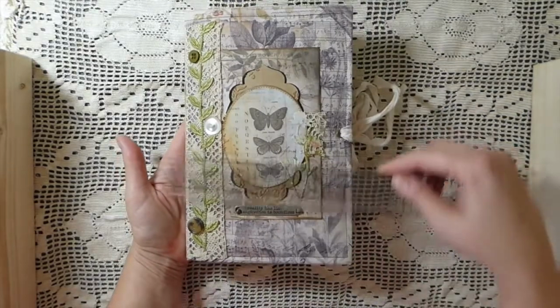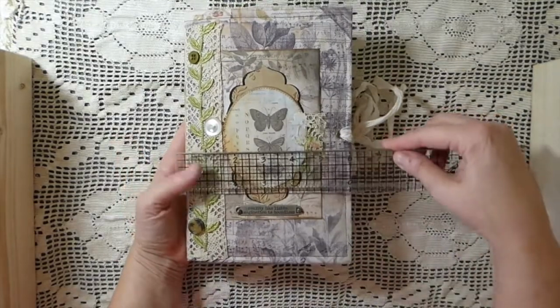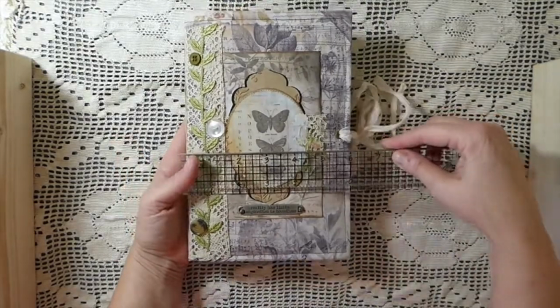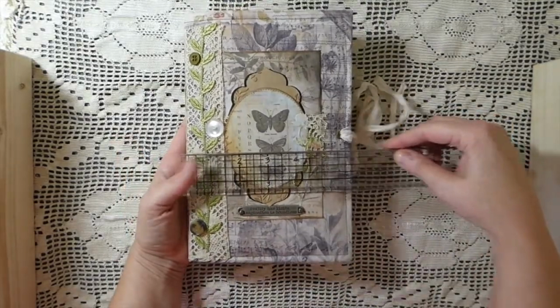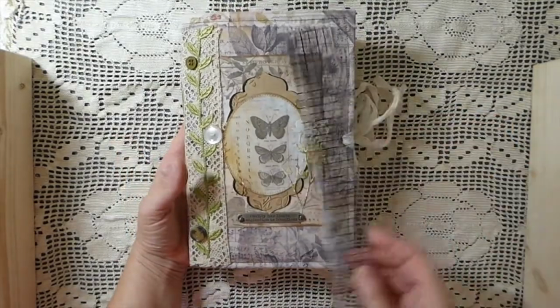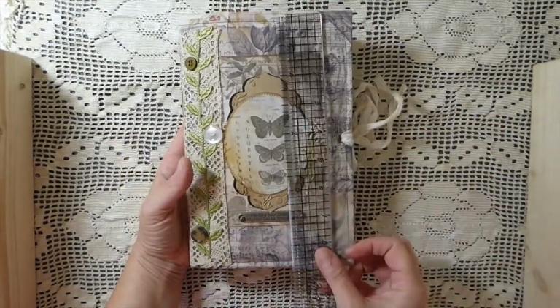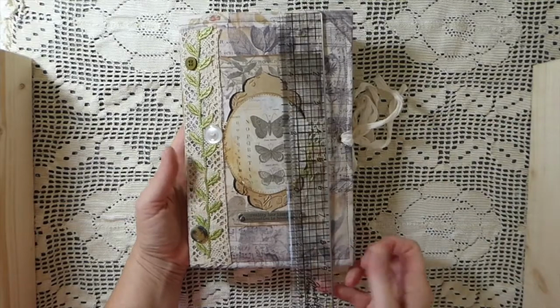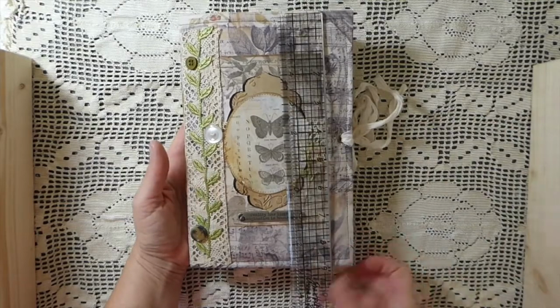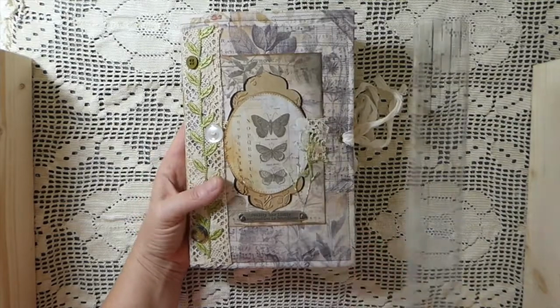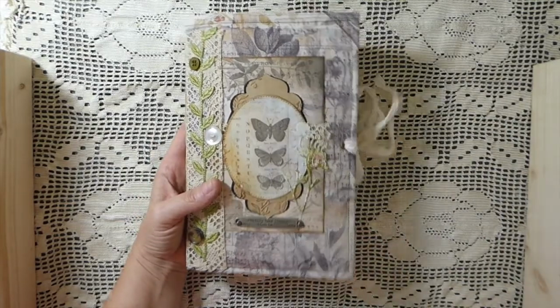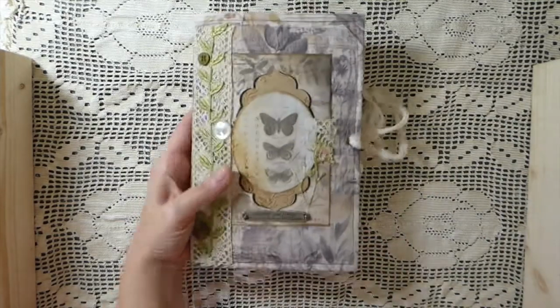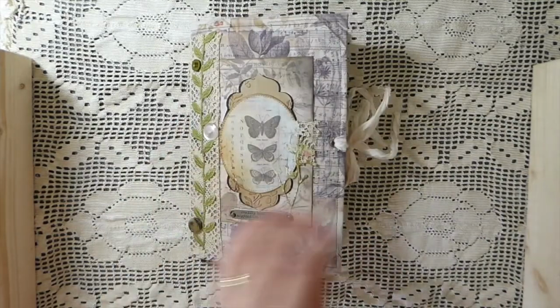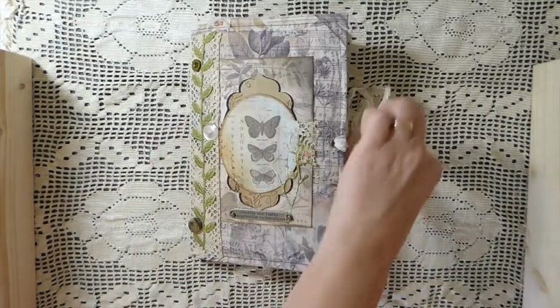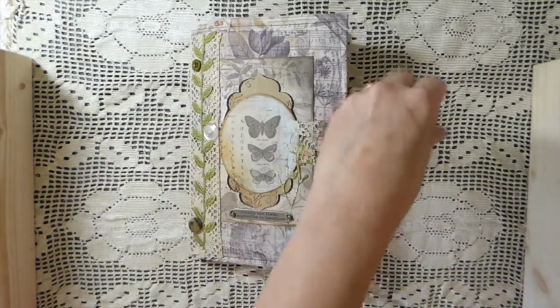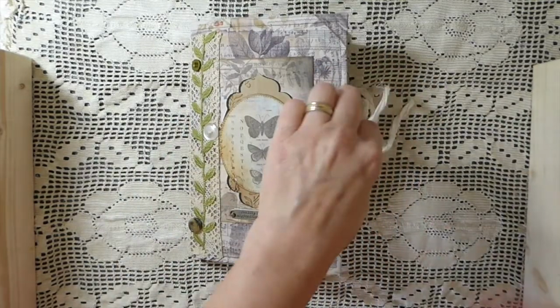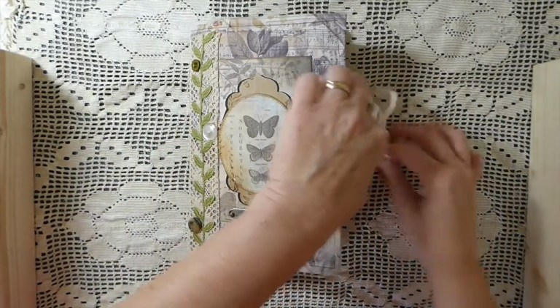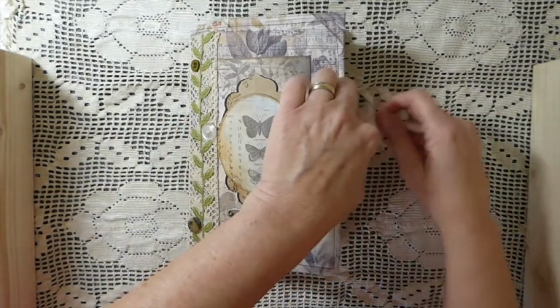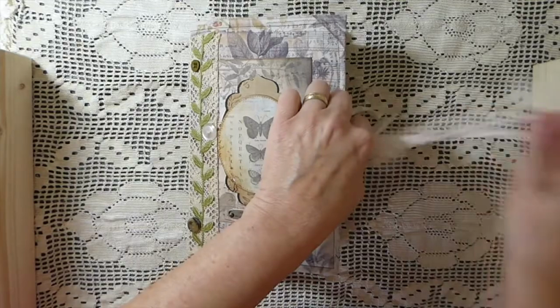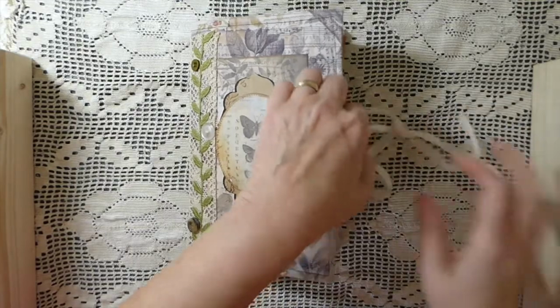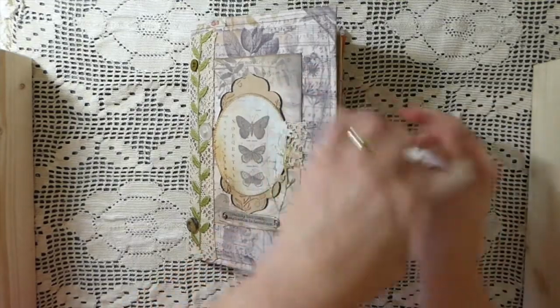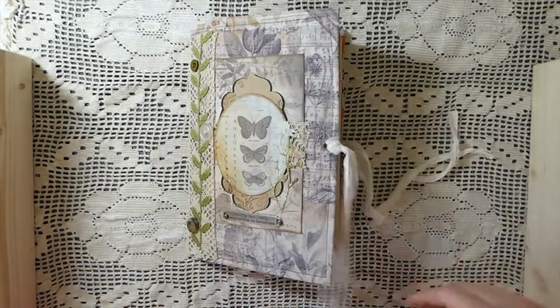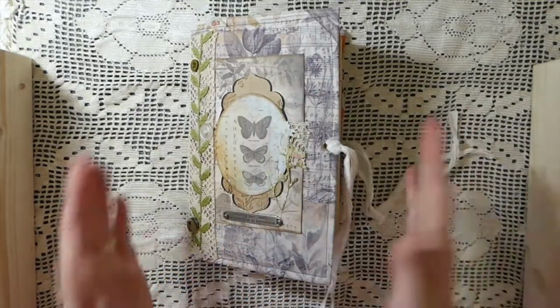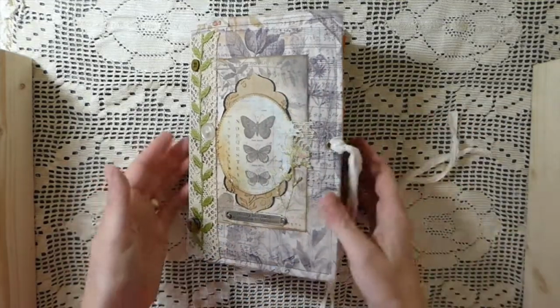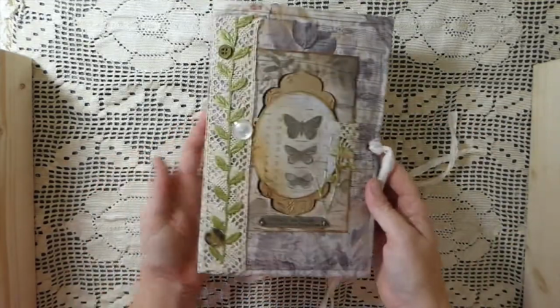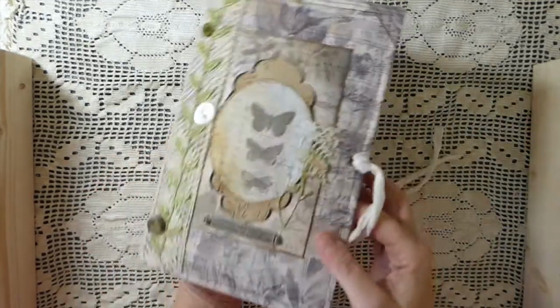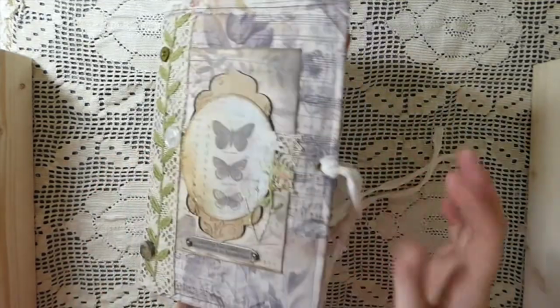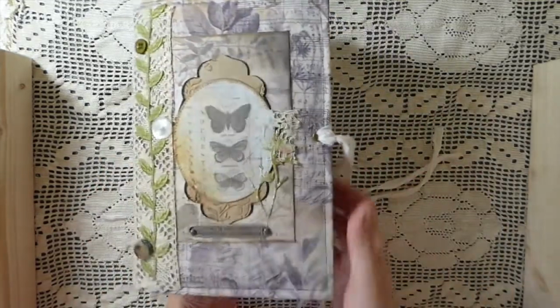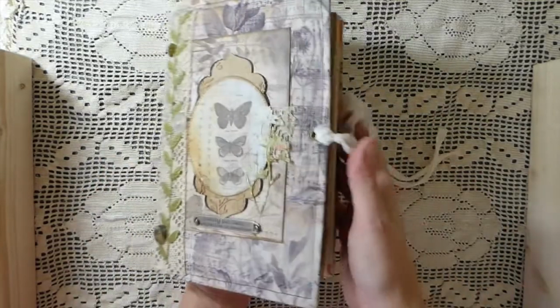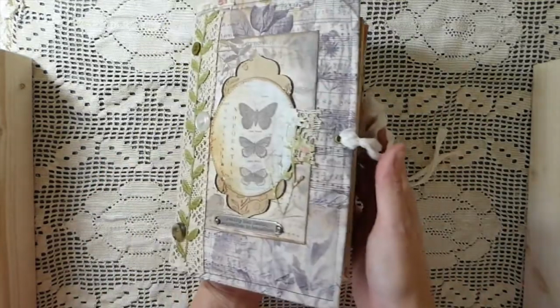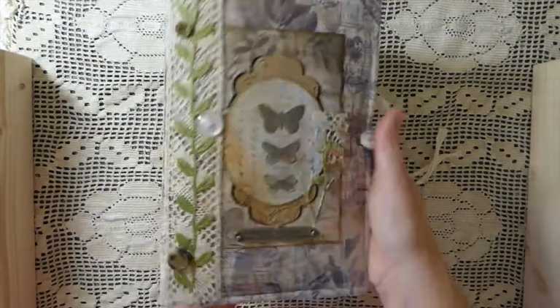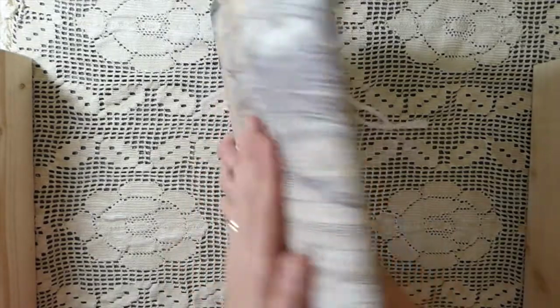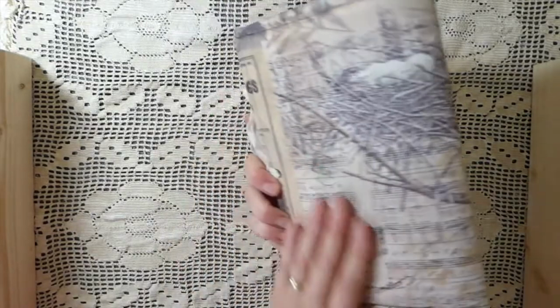These are 6x9 inch journals. I can't recall right off how many pages, but if you are interested, that will be in the description with the link below.